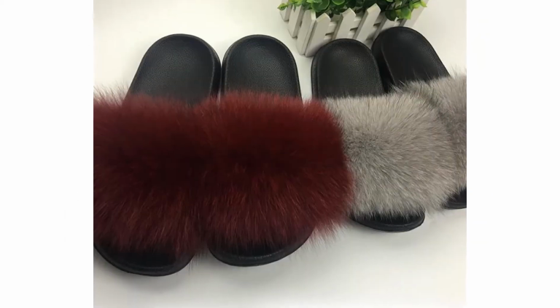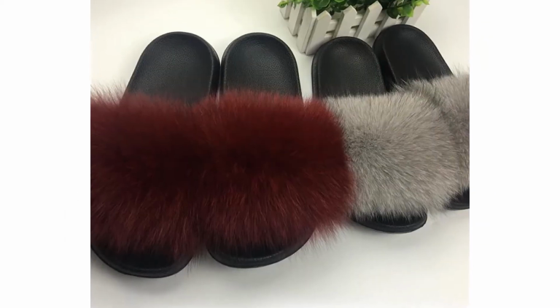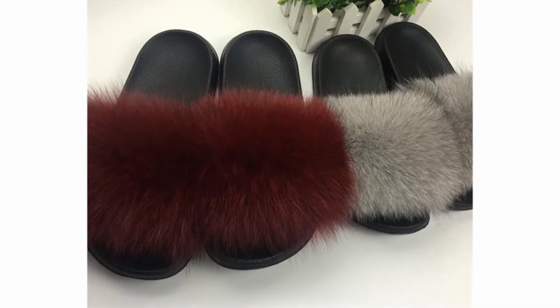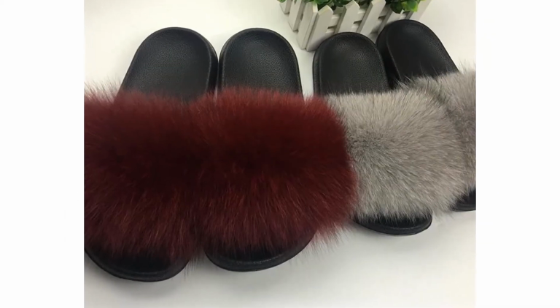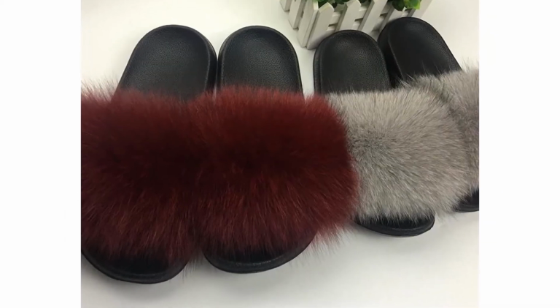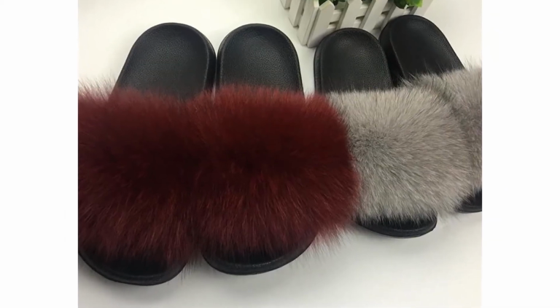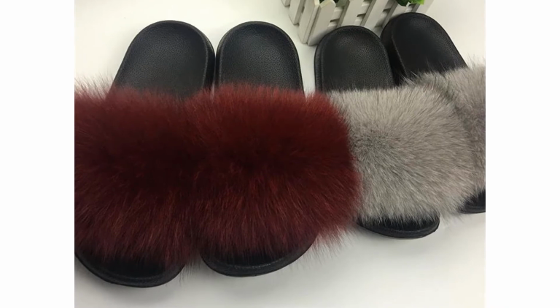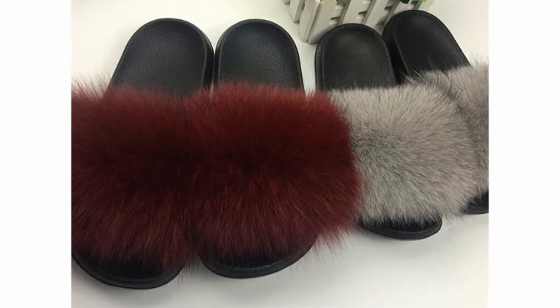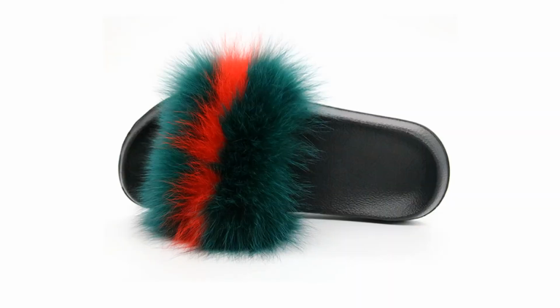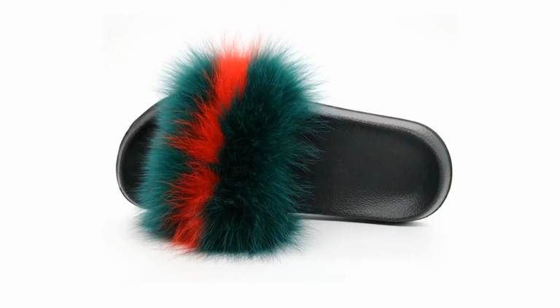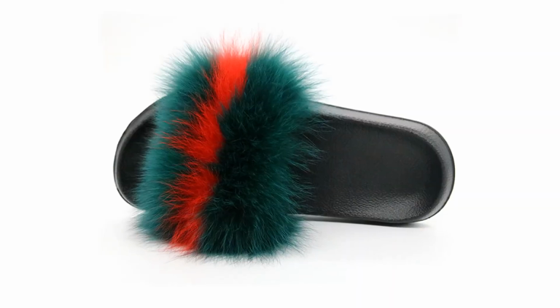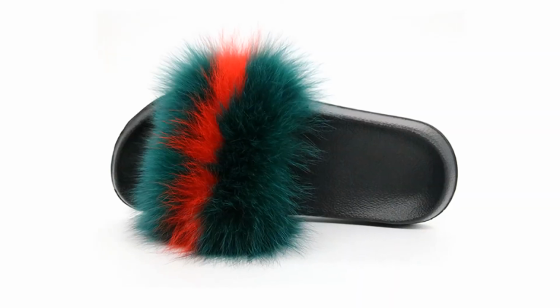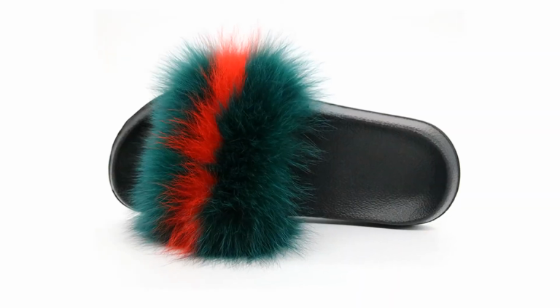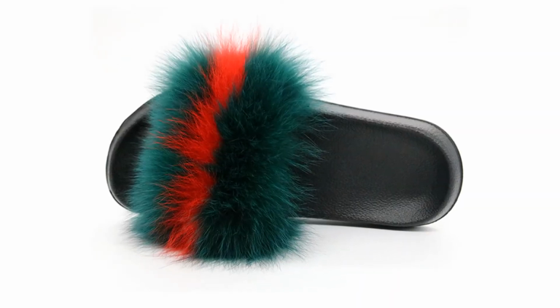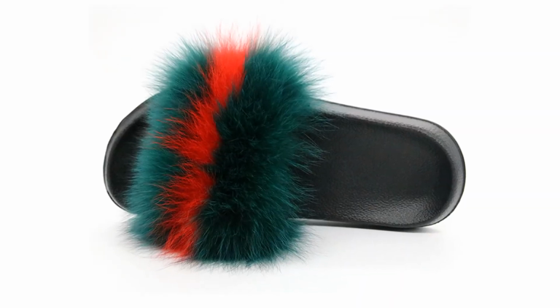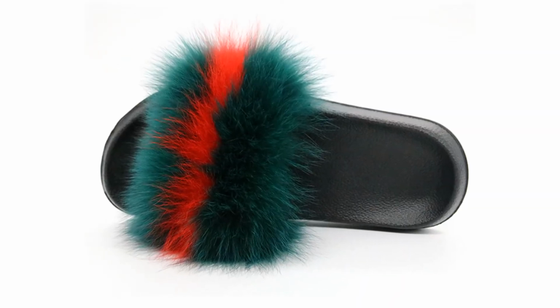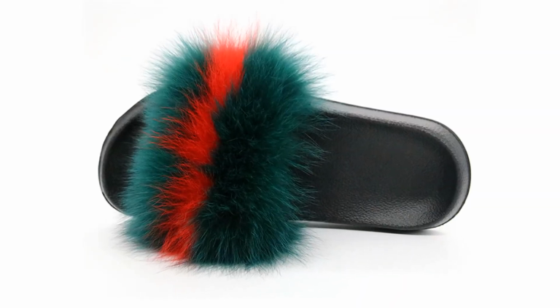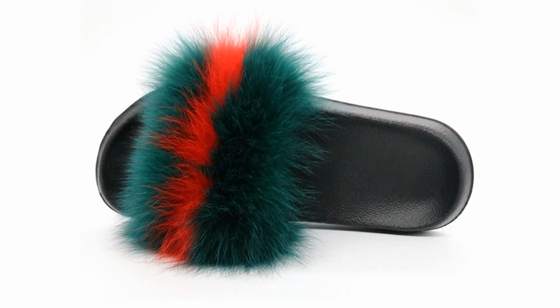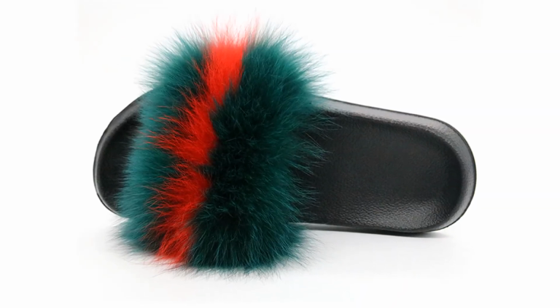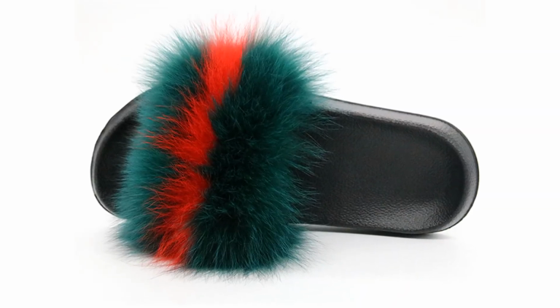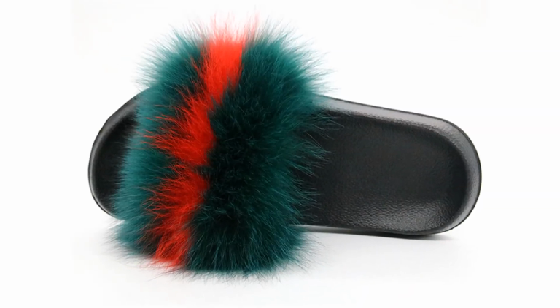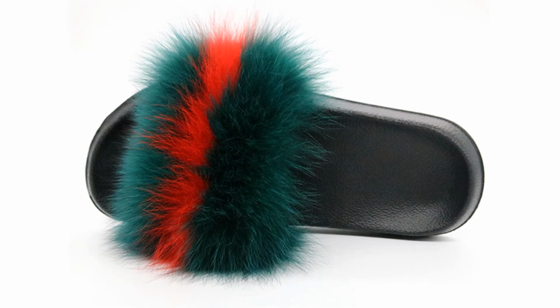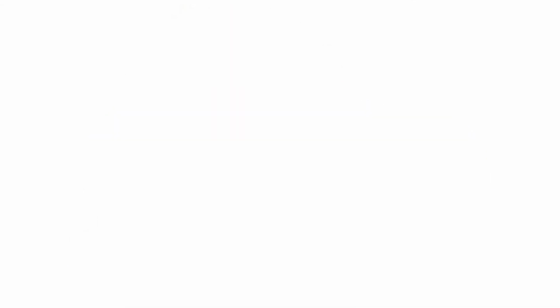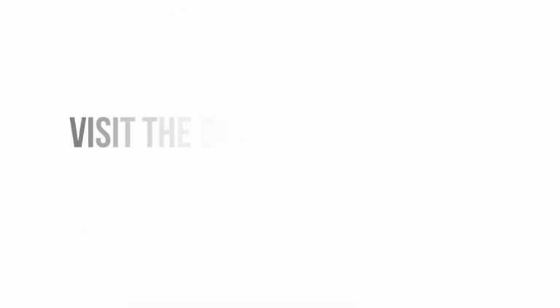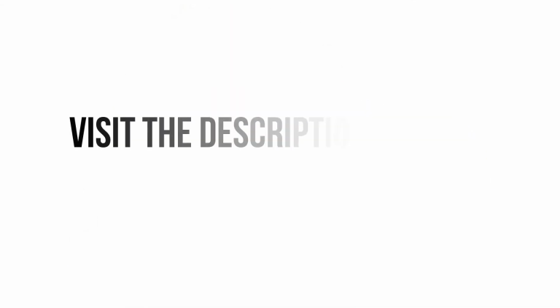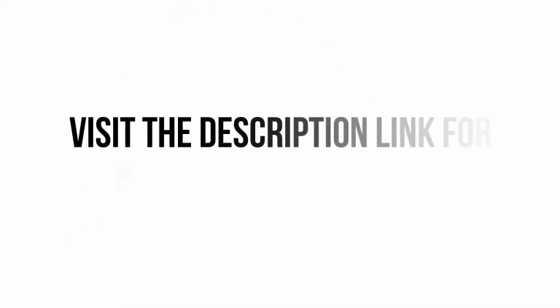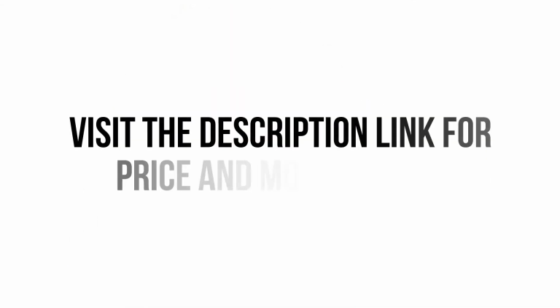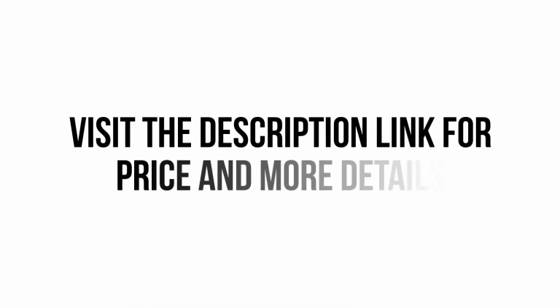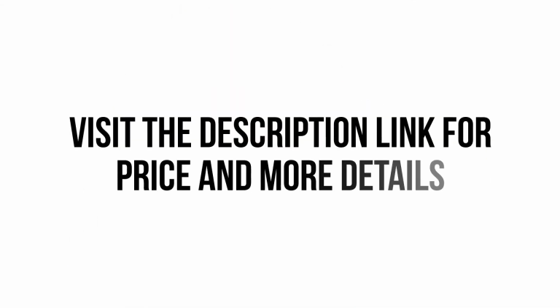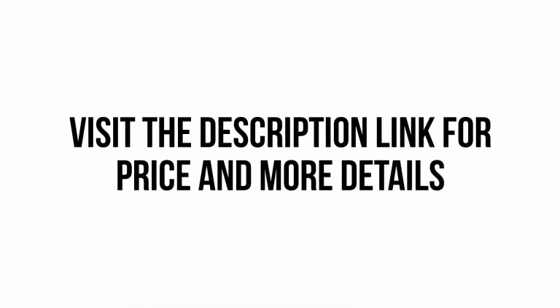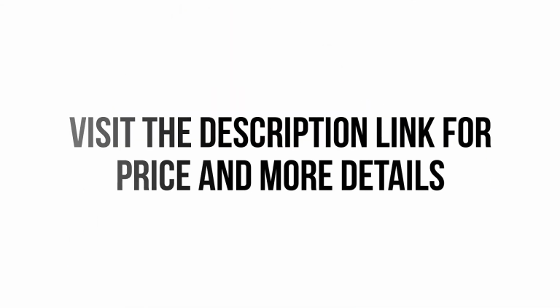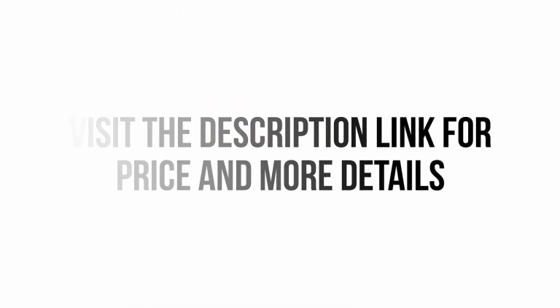Overall, this women's slipper can be a good choice if you are really in need of a women's slipper and don't want to invest much money. Visit the description link for price and more details.